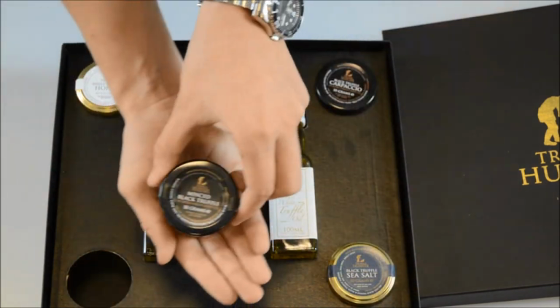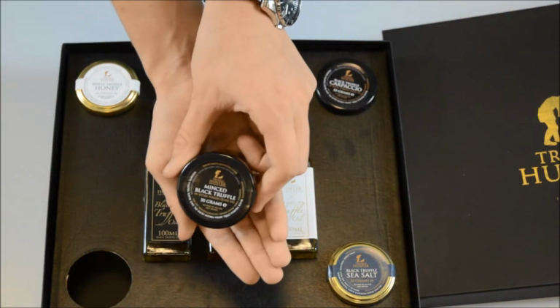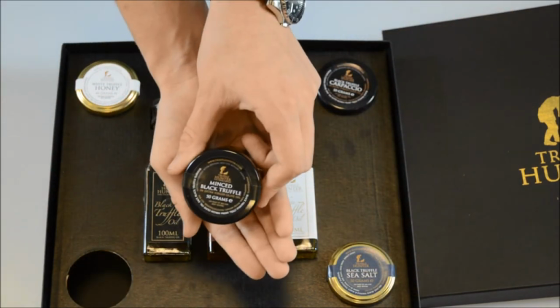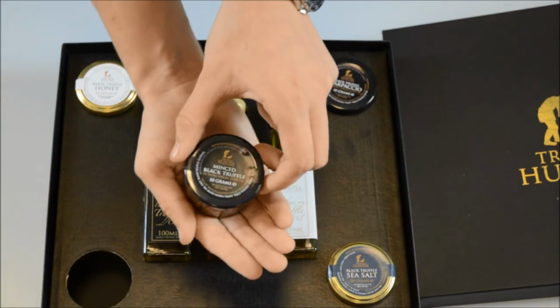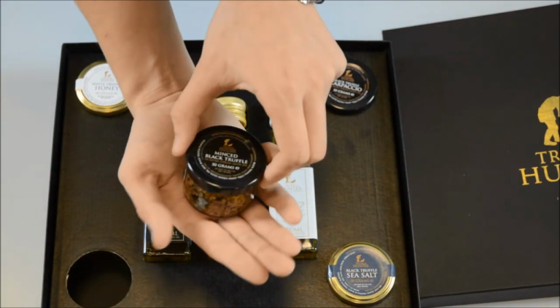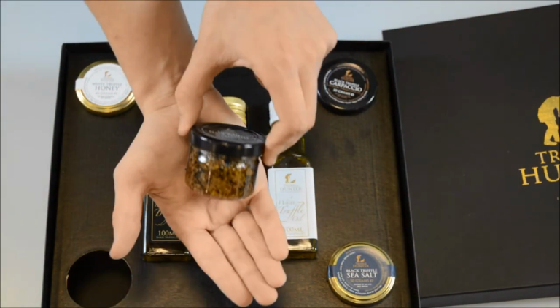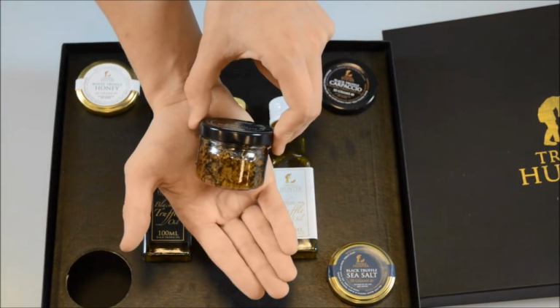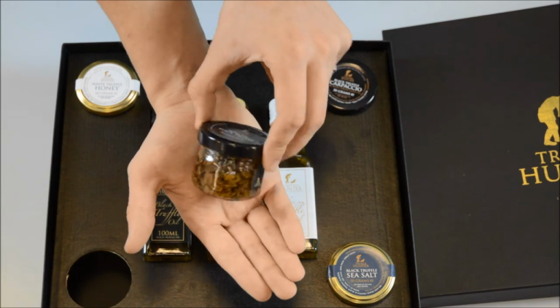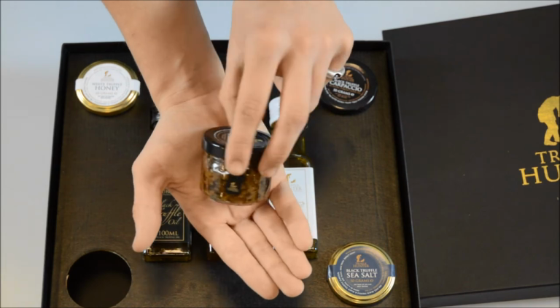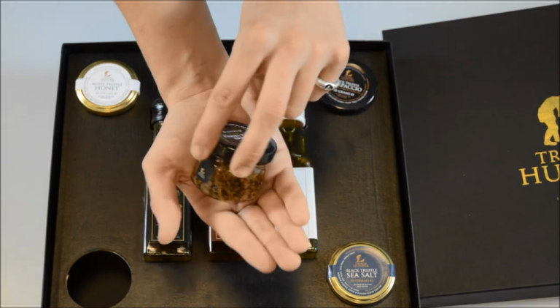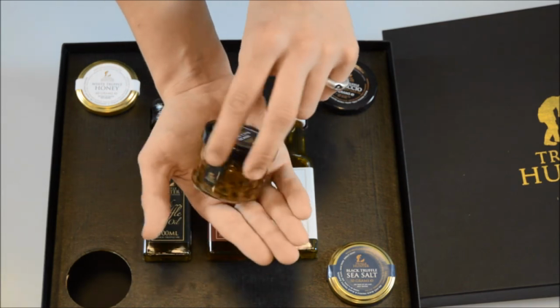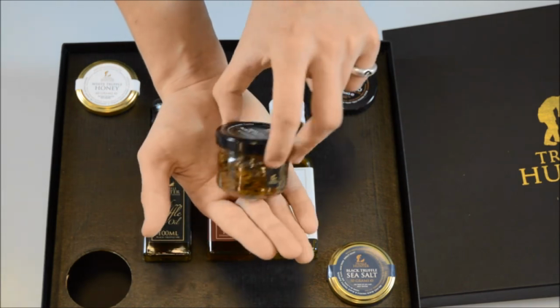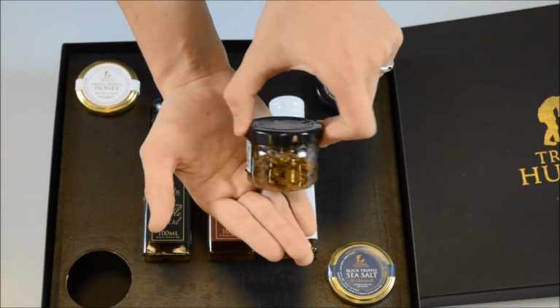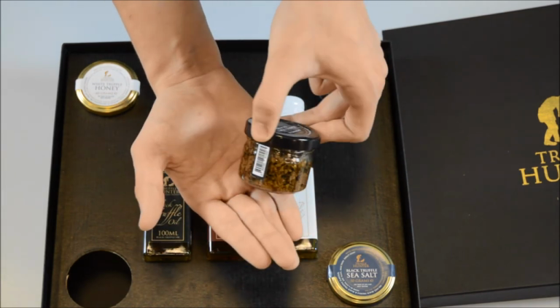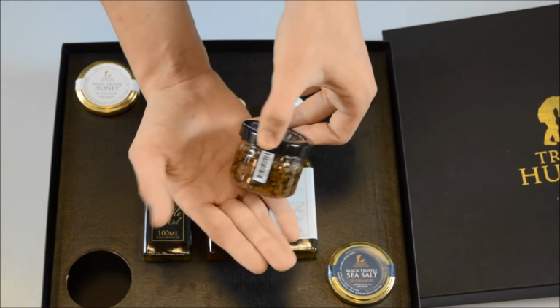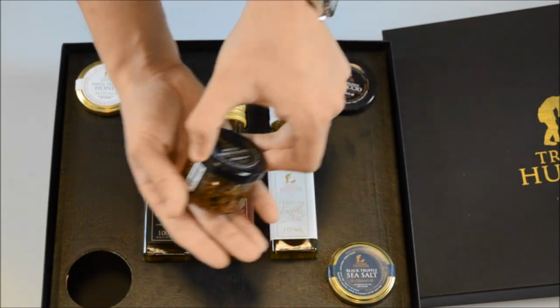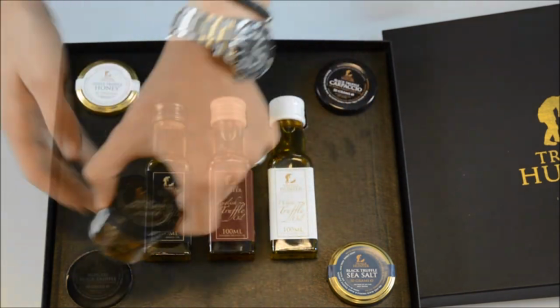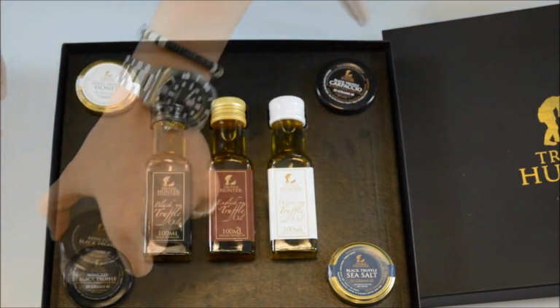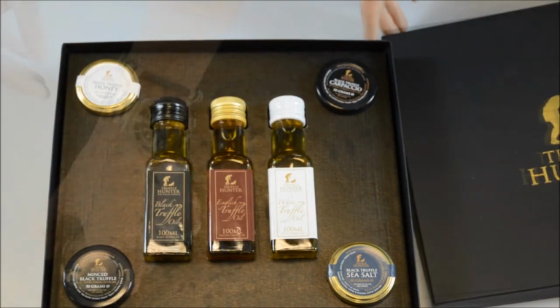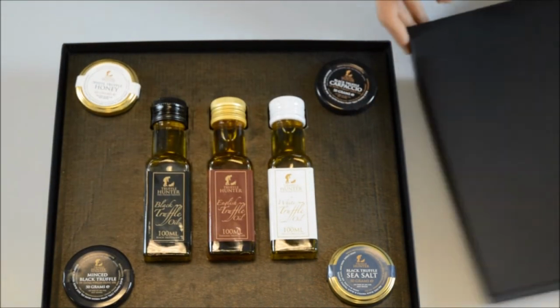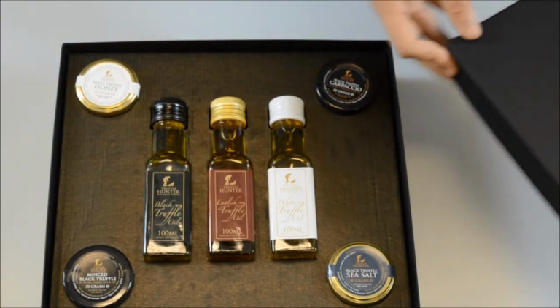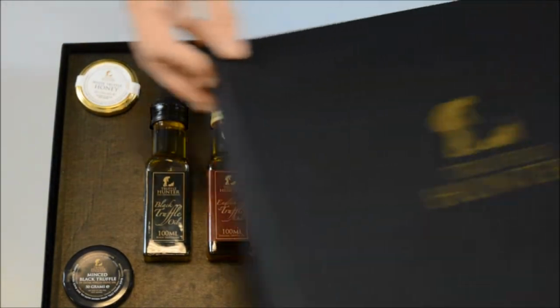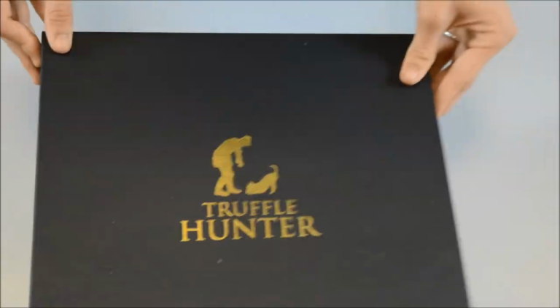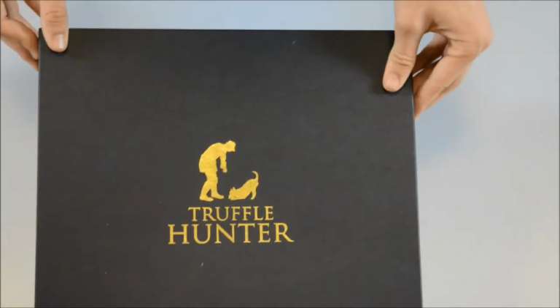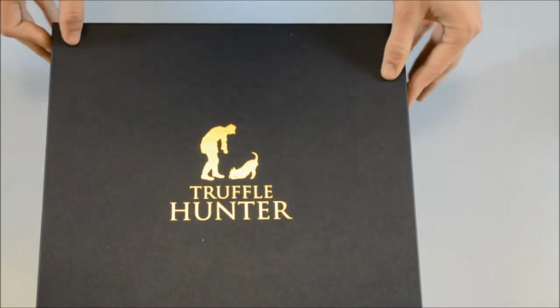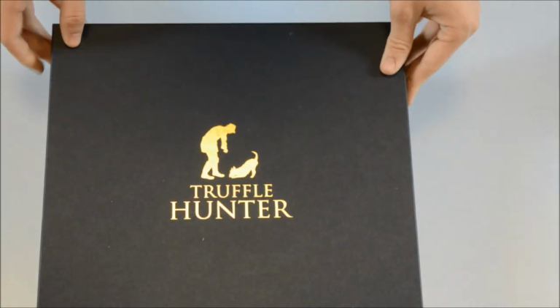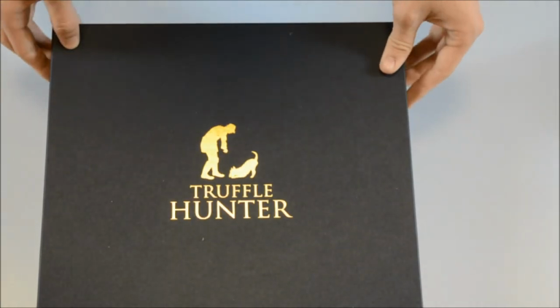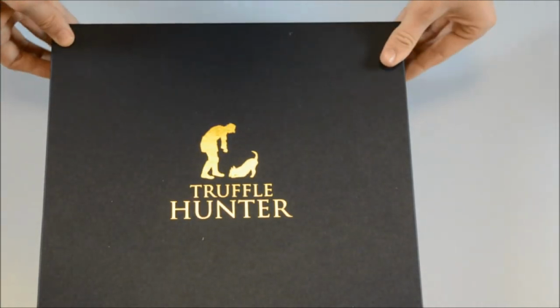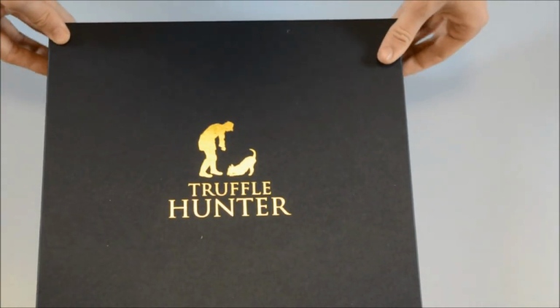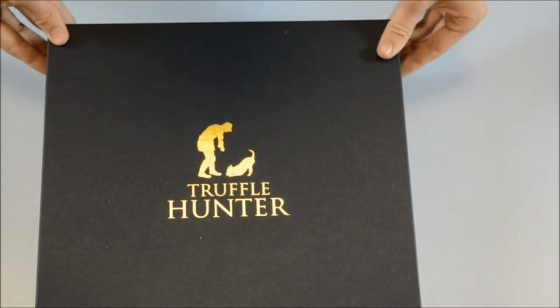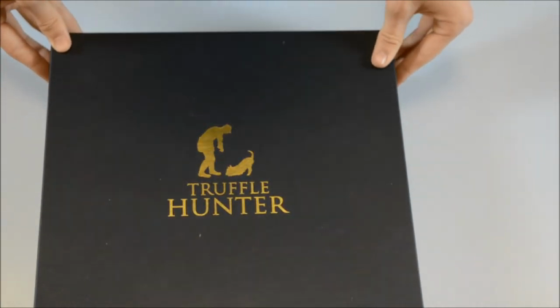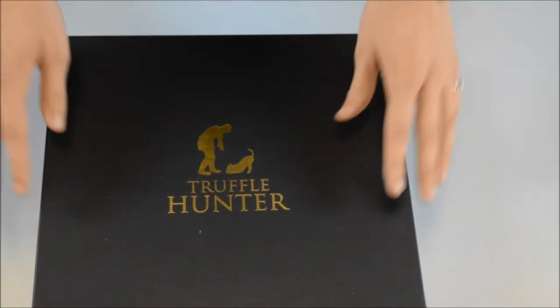Our minced truffle again uses the finest Italian truffles with an intense flavour — simply mix this through pasta and risotto to create an absolute culinary delight.